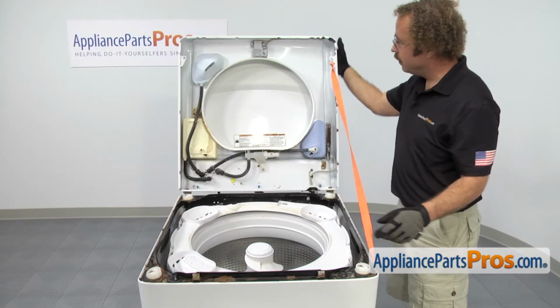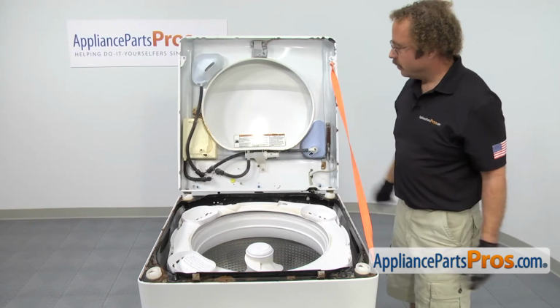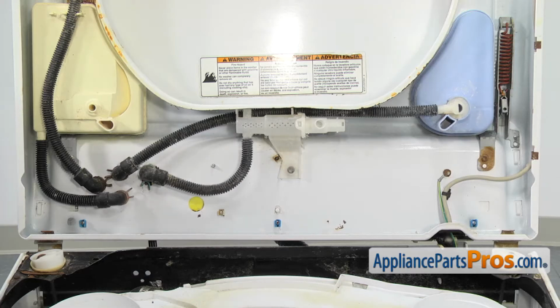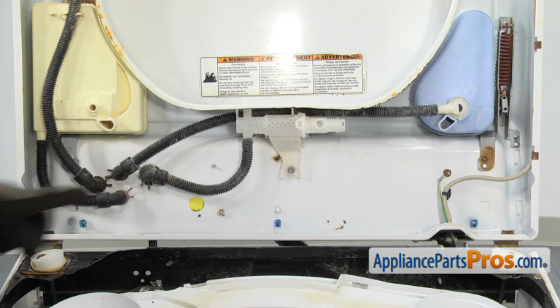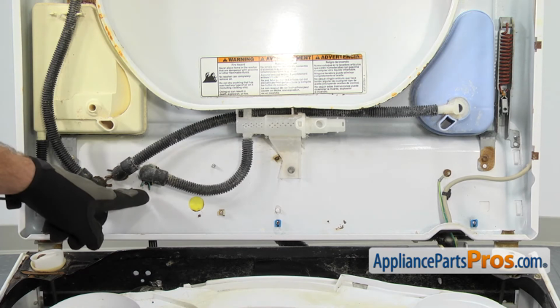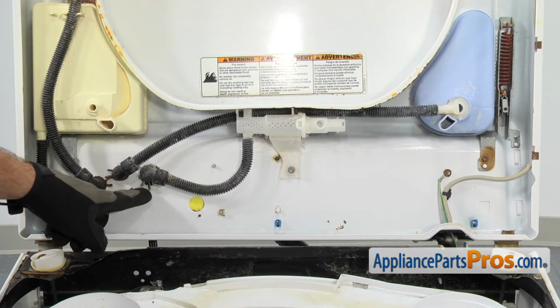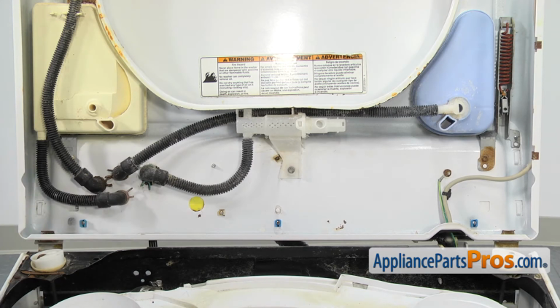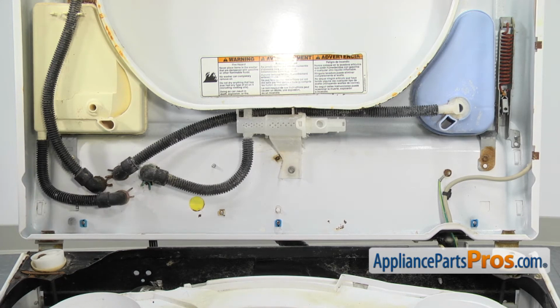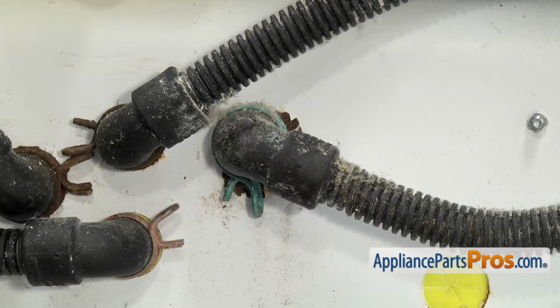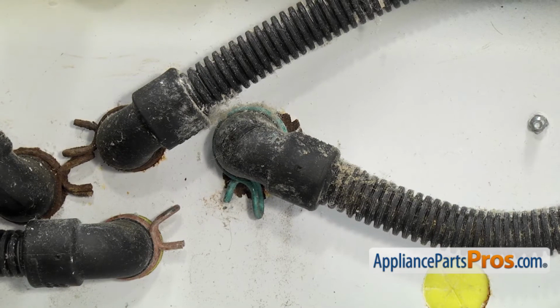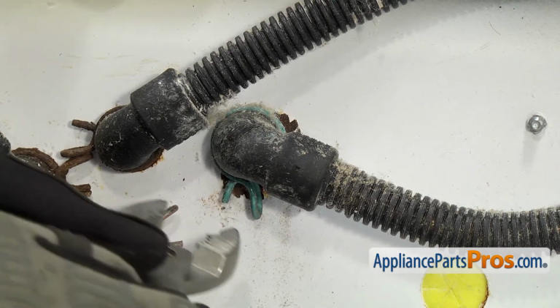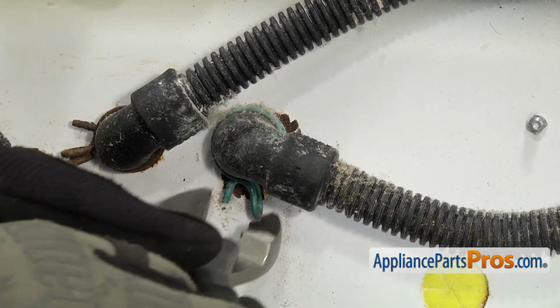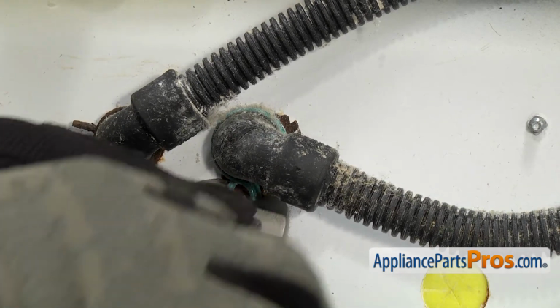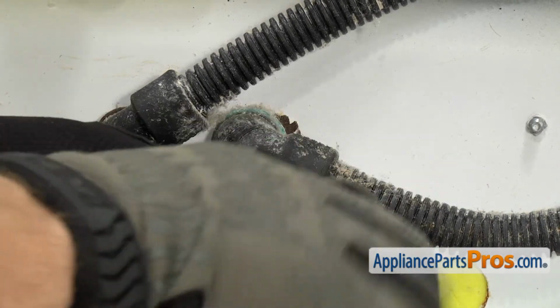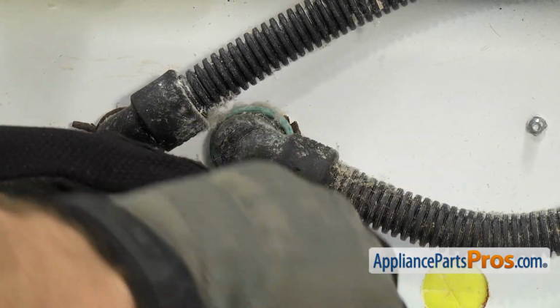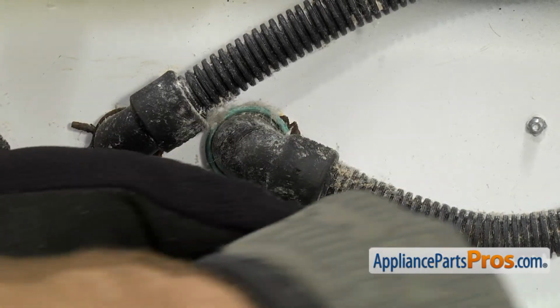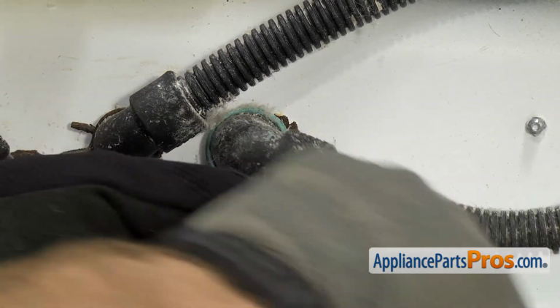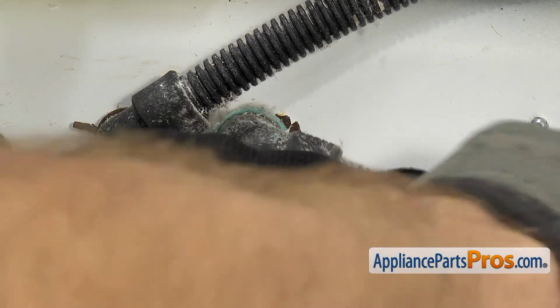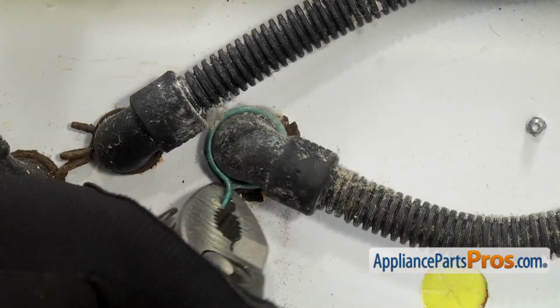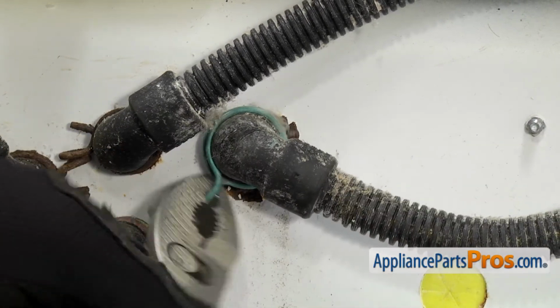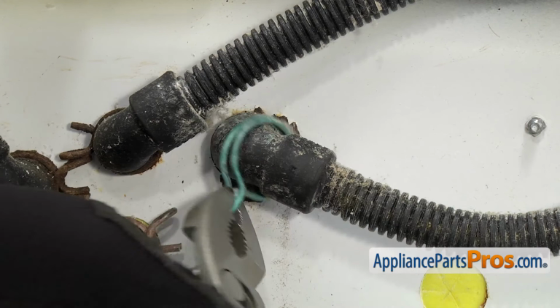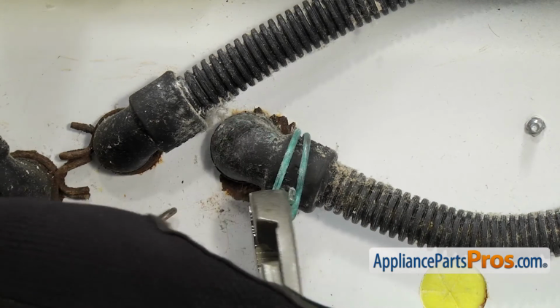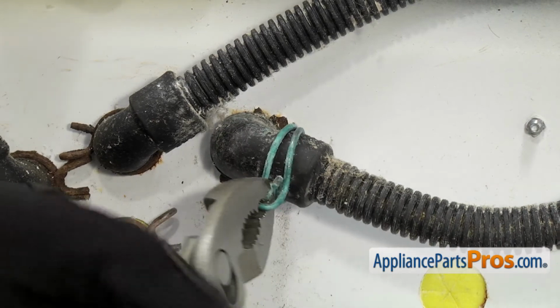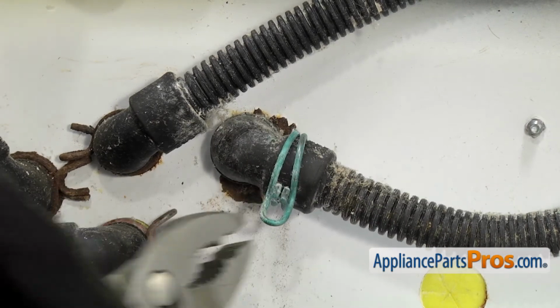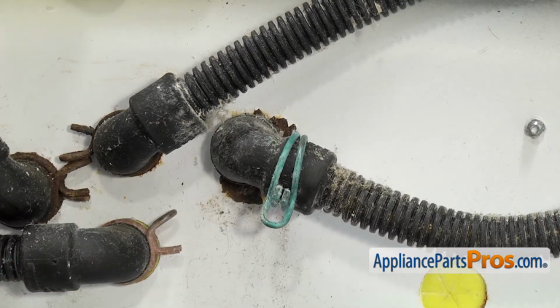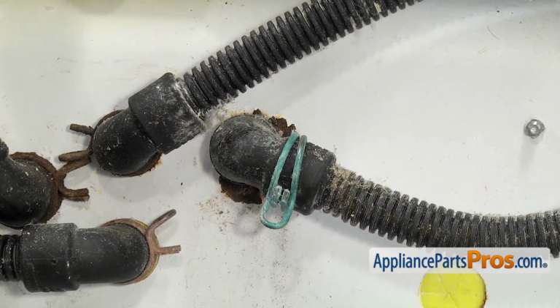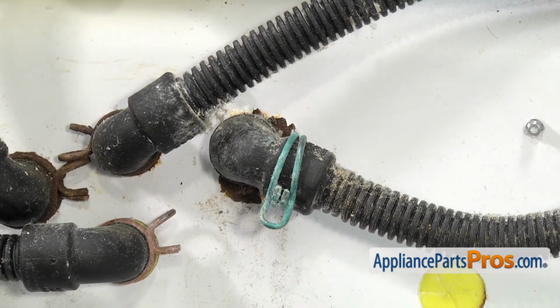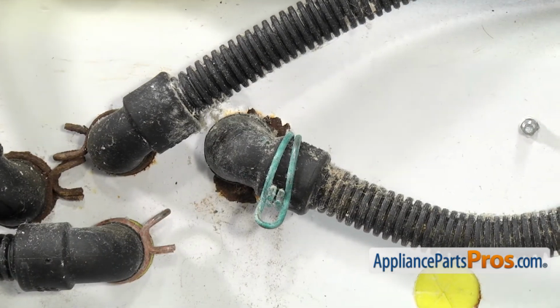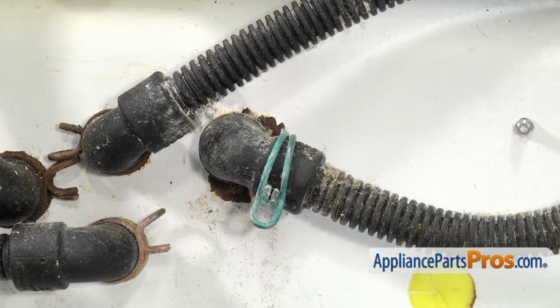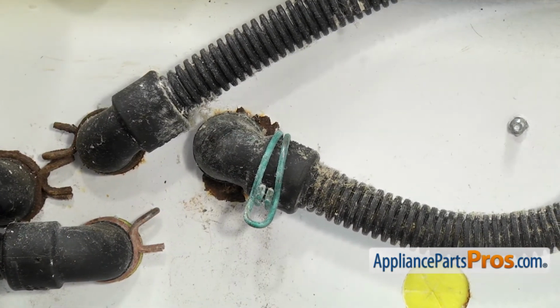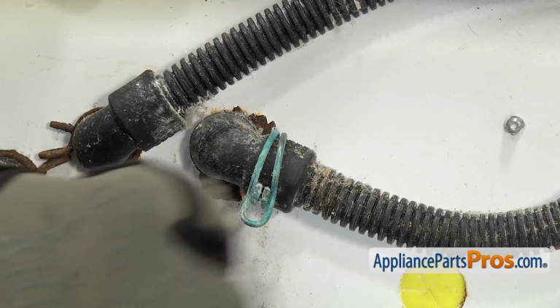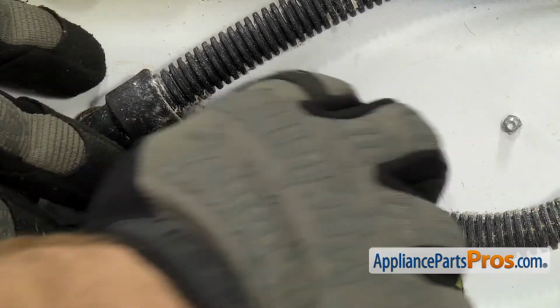Now we're over on the left side of the machine. We're going to take the clamp off the water inlet hose. All you have to do is grab it with the pliers and compress it and slide it up the hose. Once you have the clamp slid up the water line, we can pull it off the water valve.